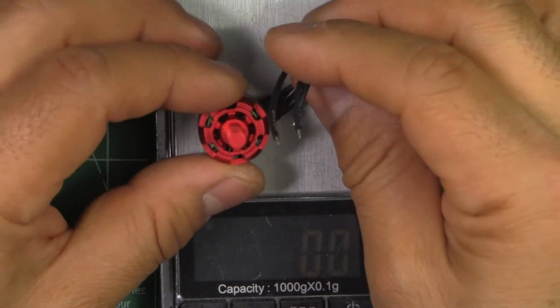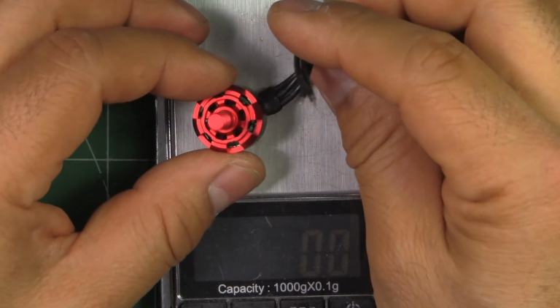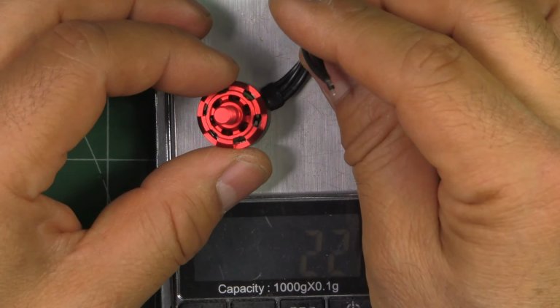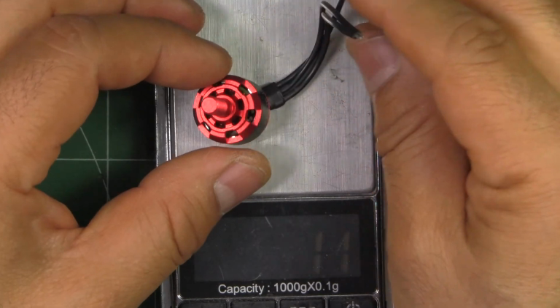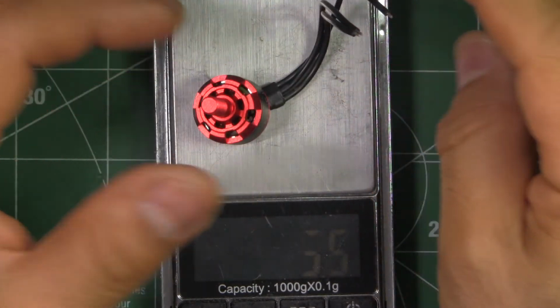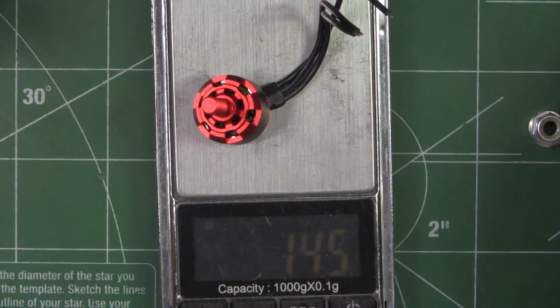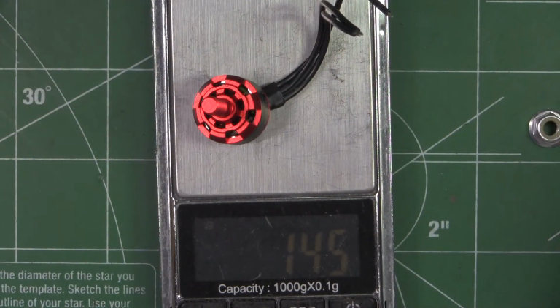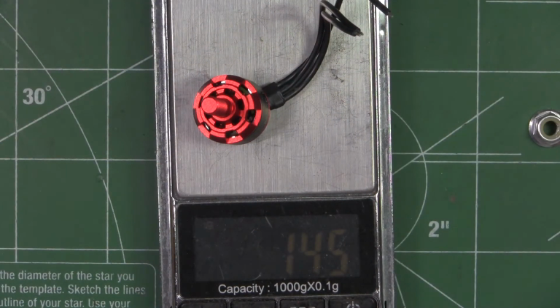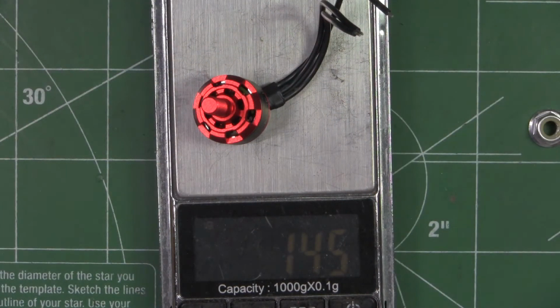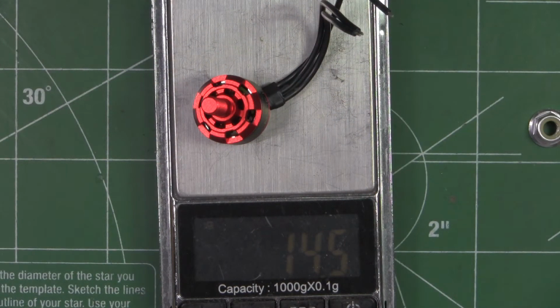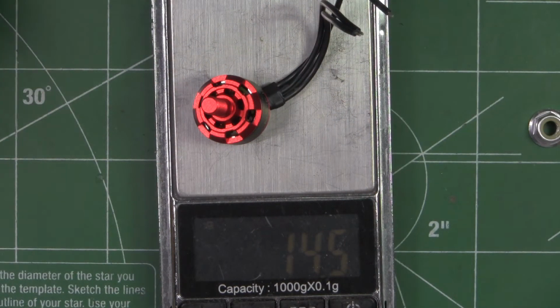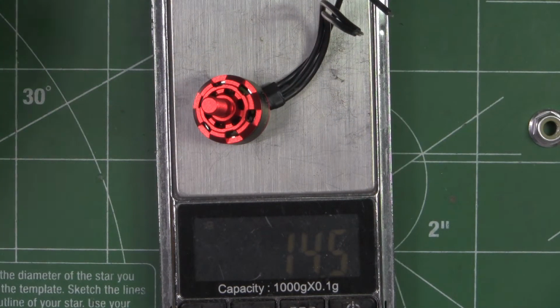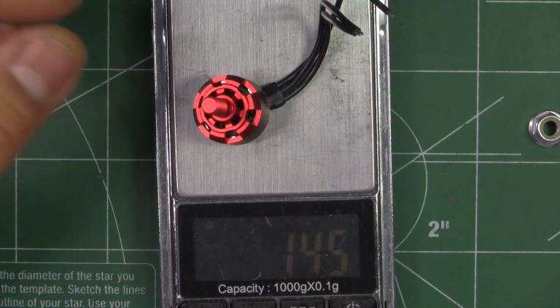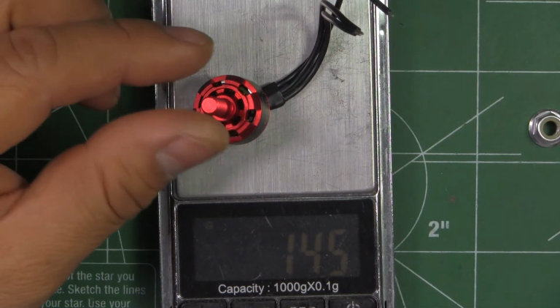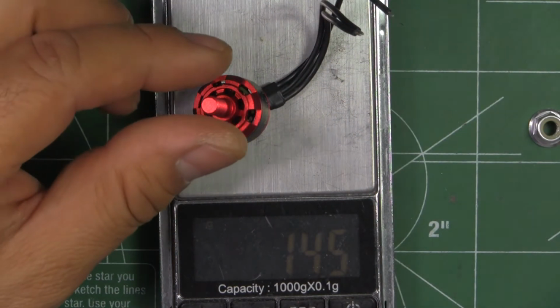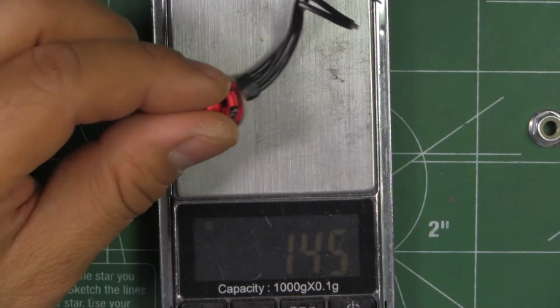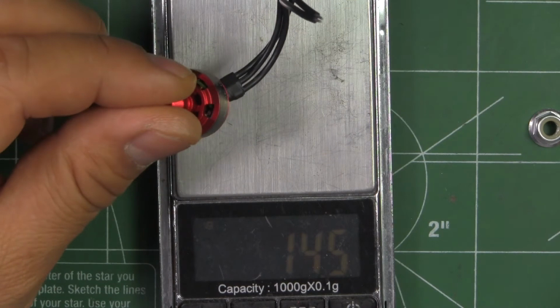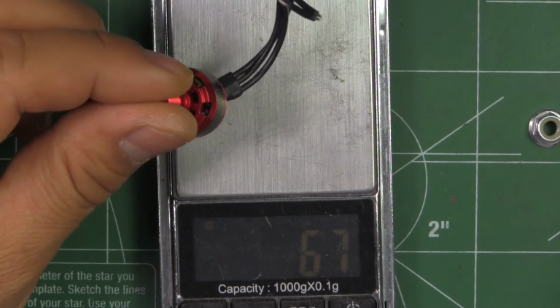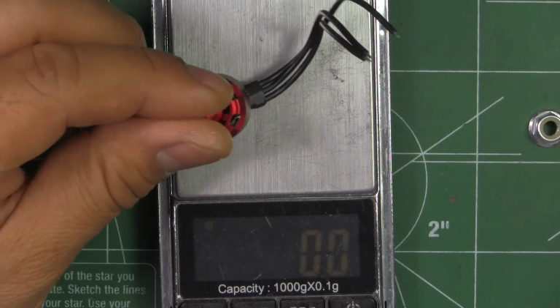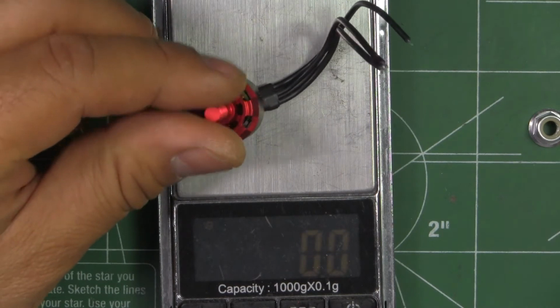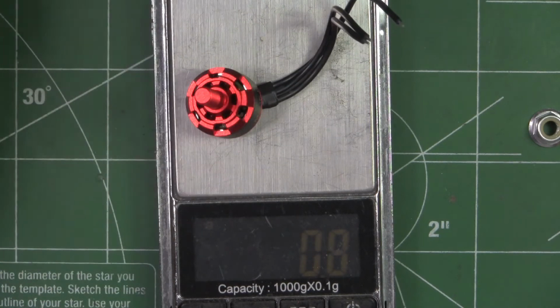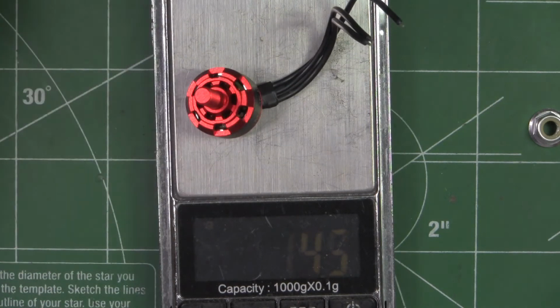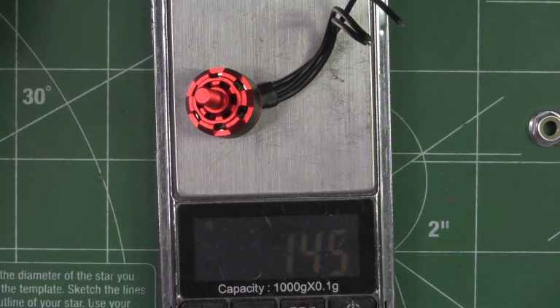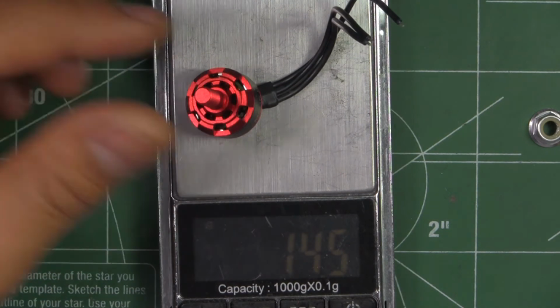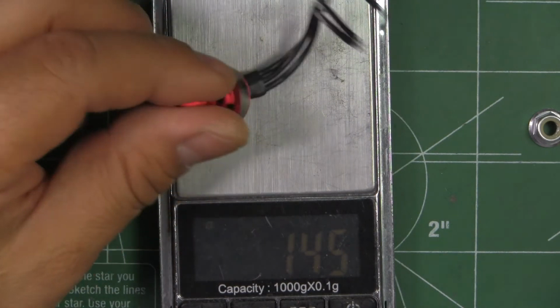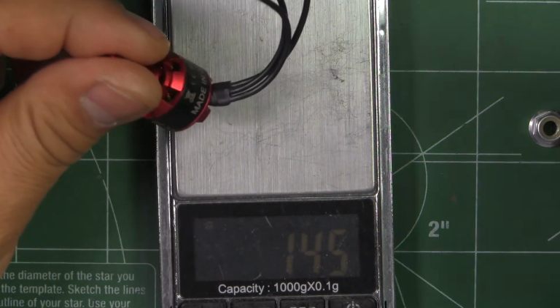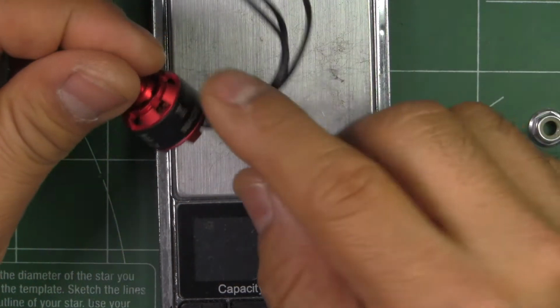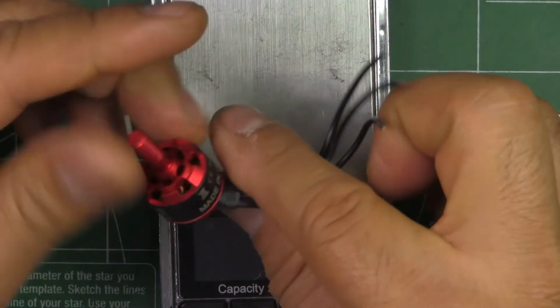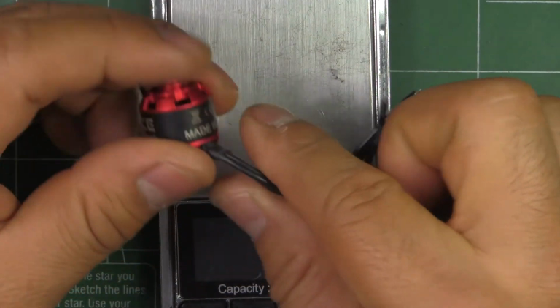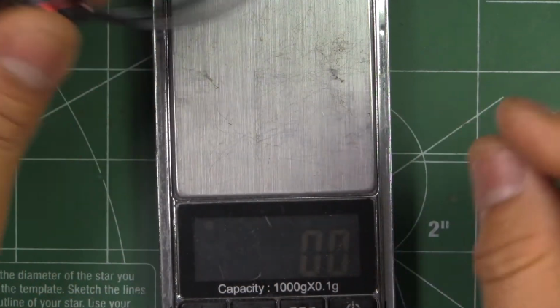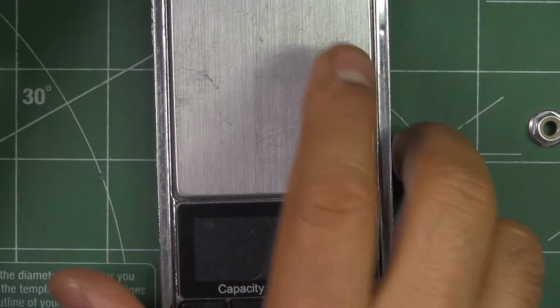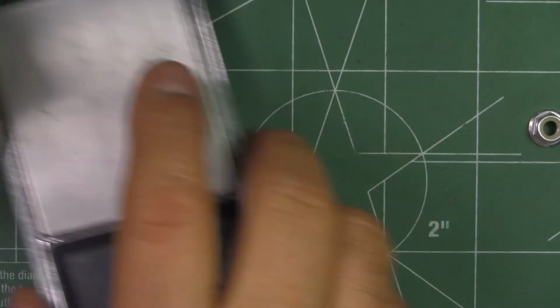Let's see what it weighs — it weighs in at 14.5 grams. Pretty good weight actually, that's a good weight on this motor for a 1407.